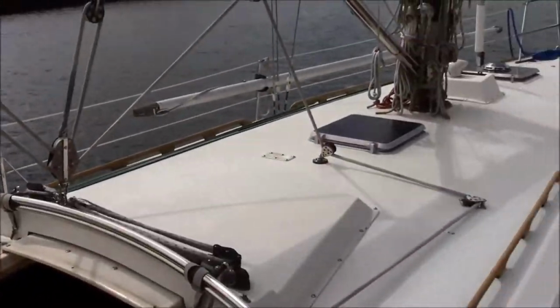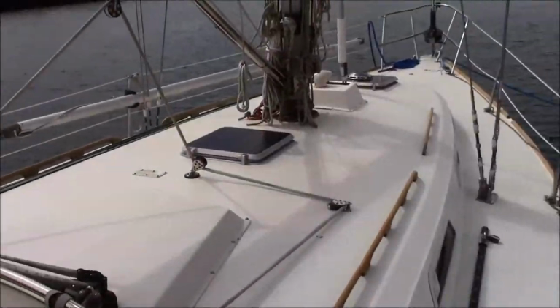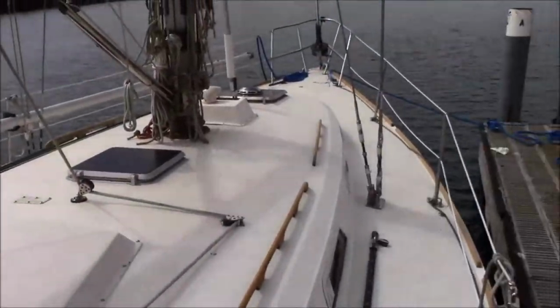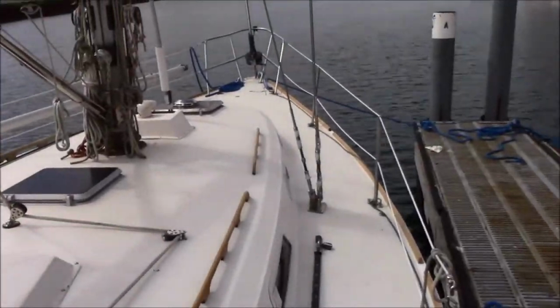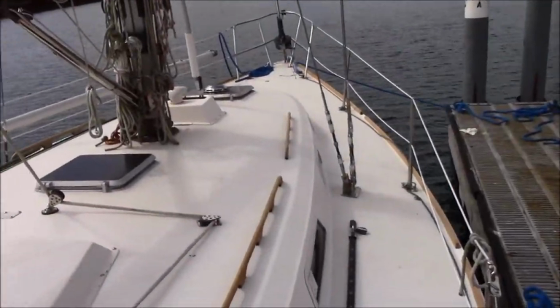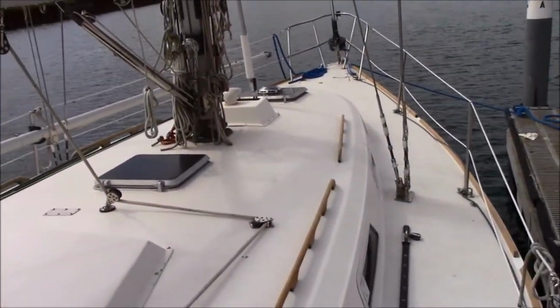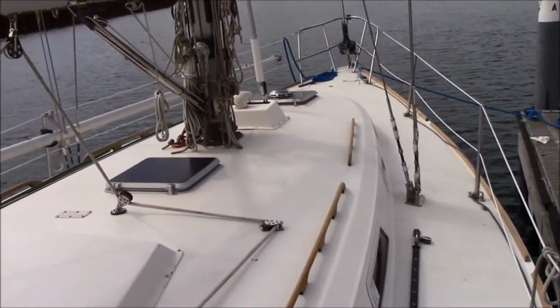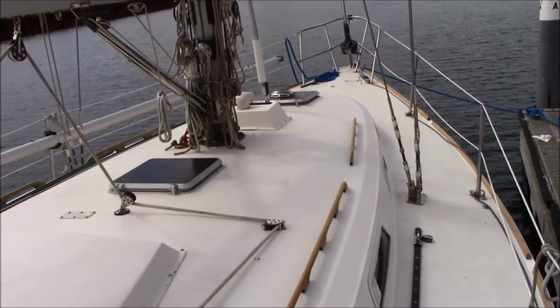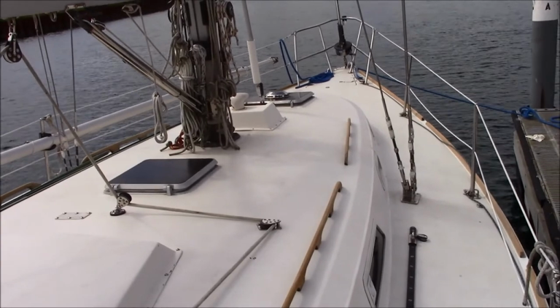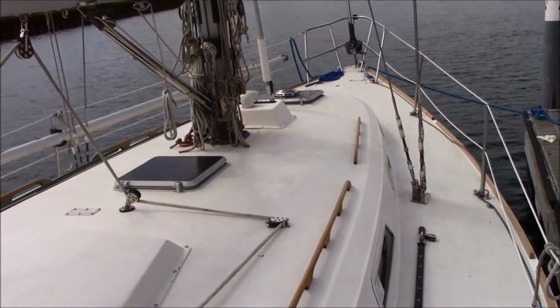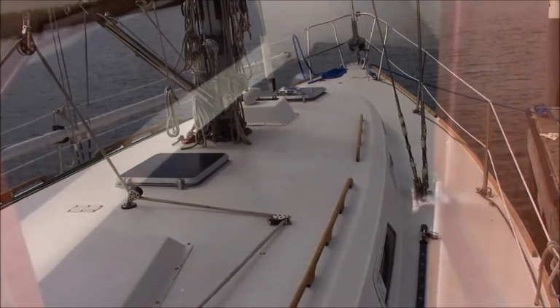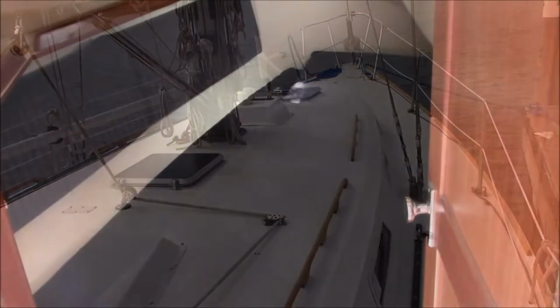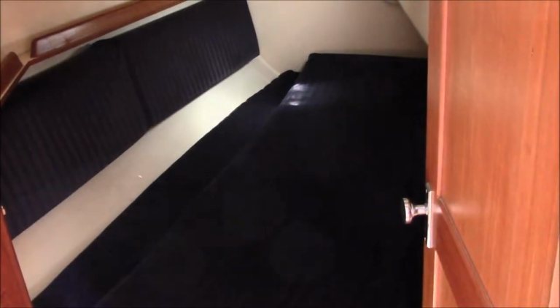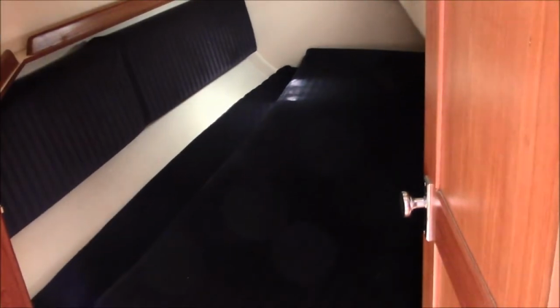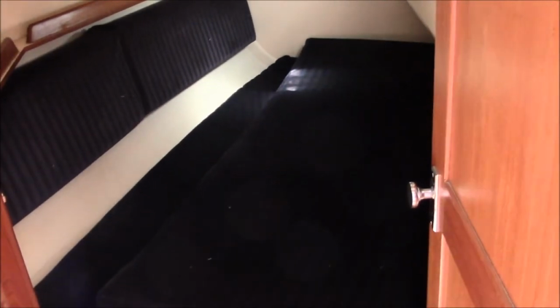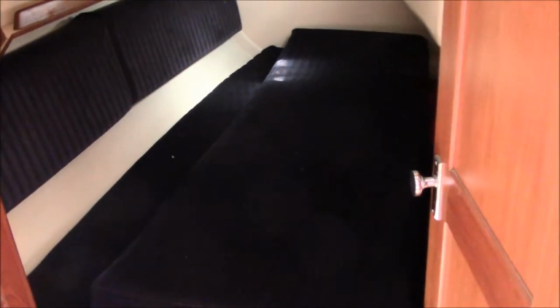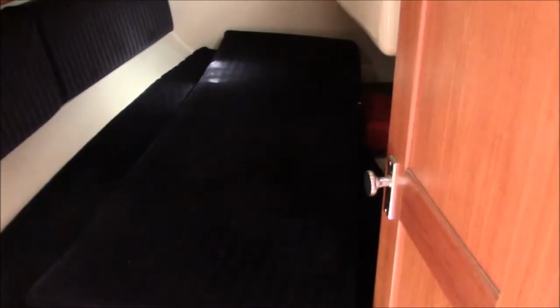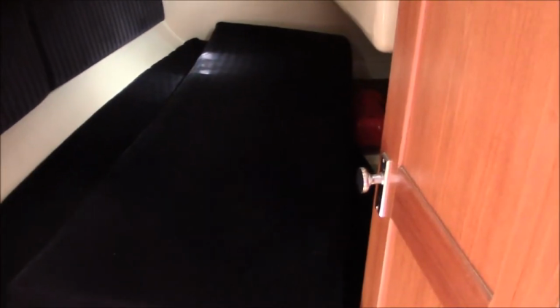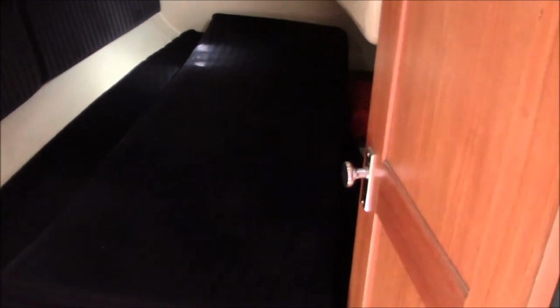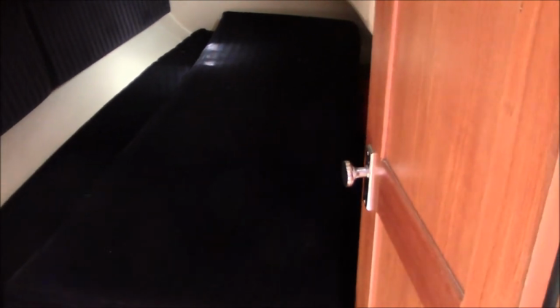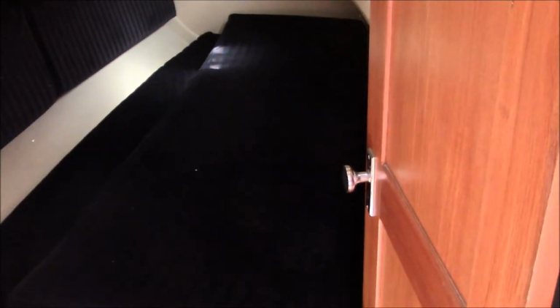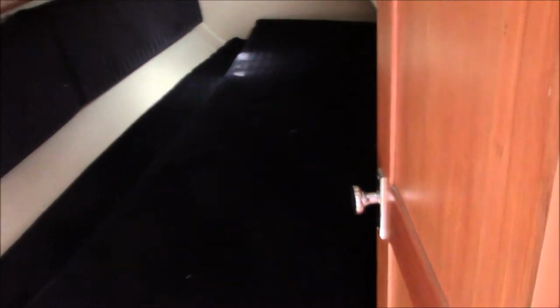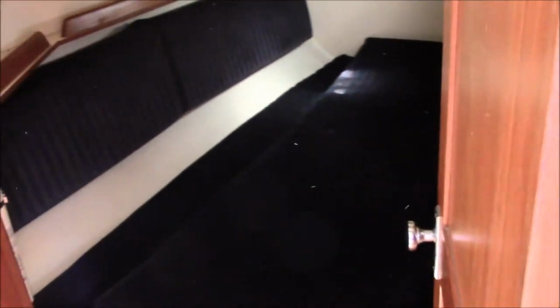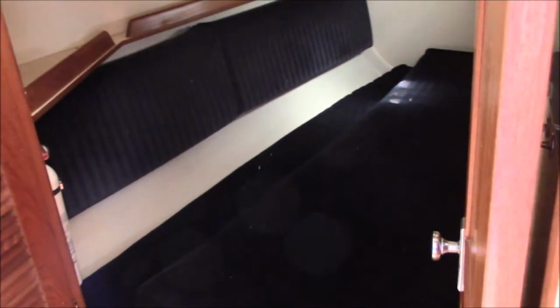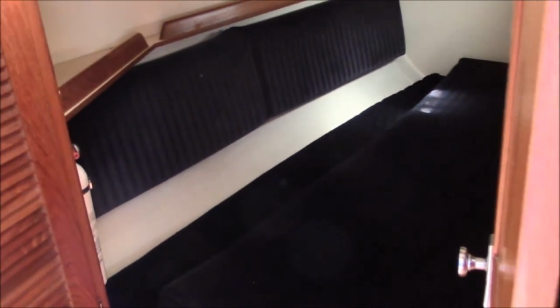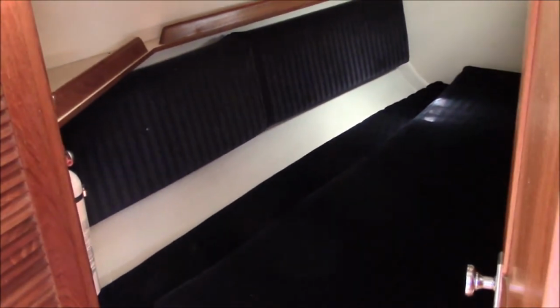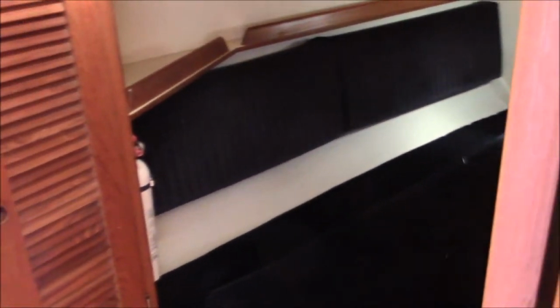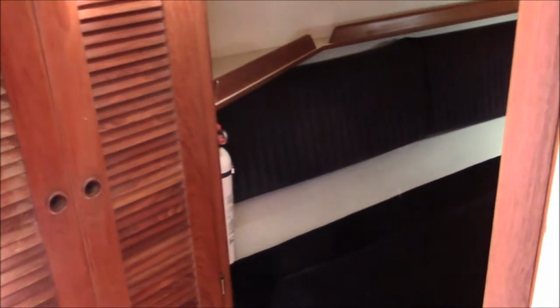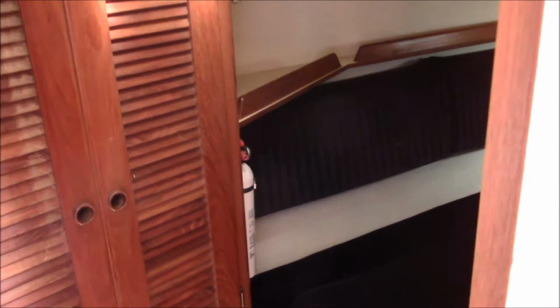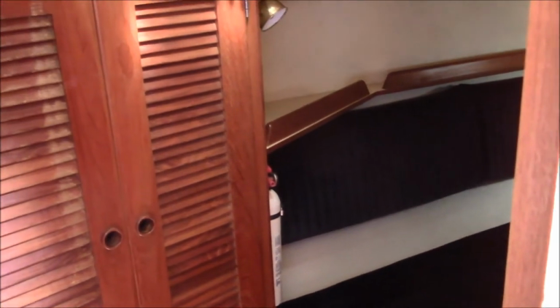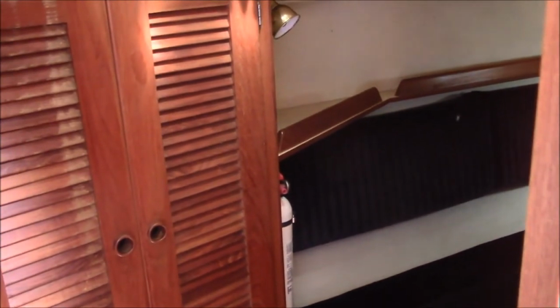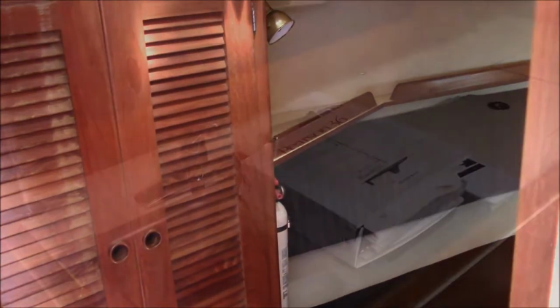A lot of volume on deck on this boat and a lot of volume down below as we'll see. Very large quarter berth in the Pearson 36, nearly a double, with hanging locker storage.